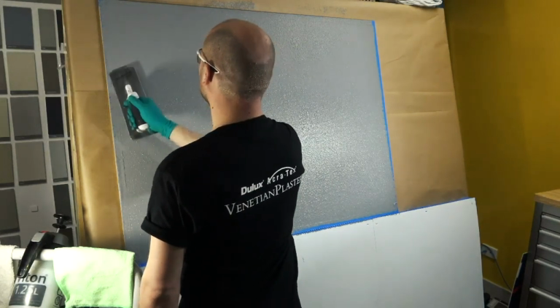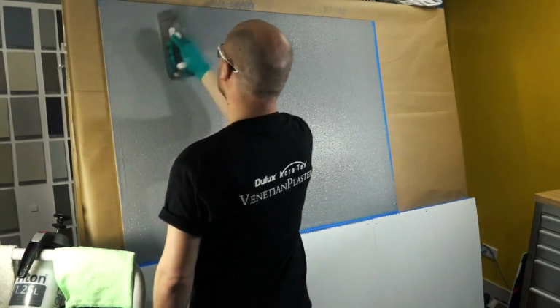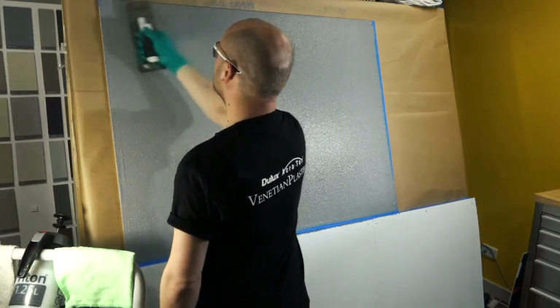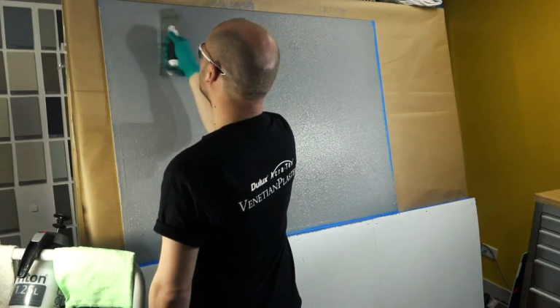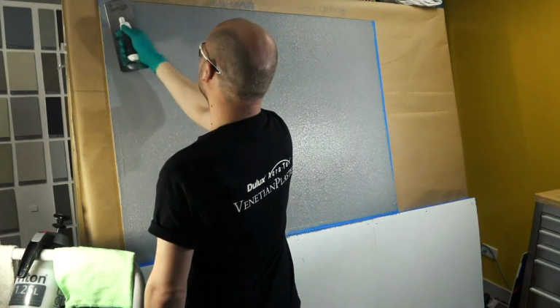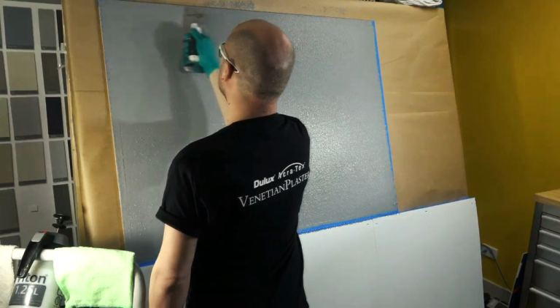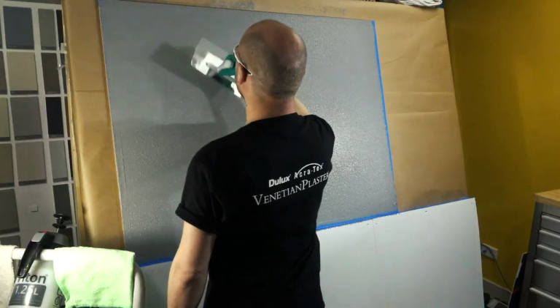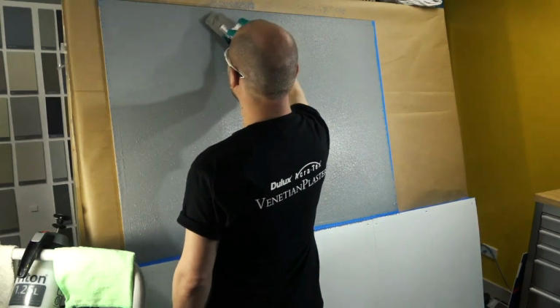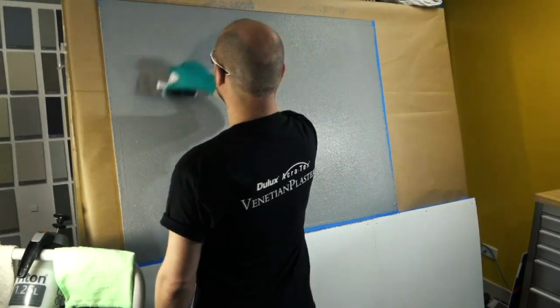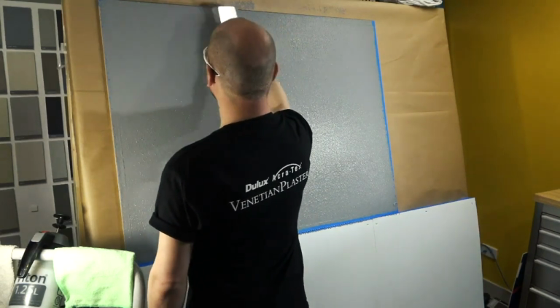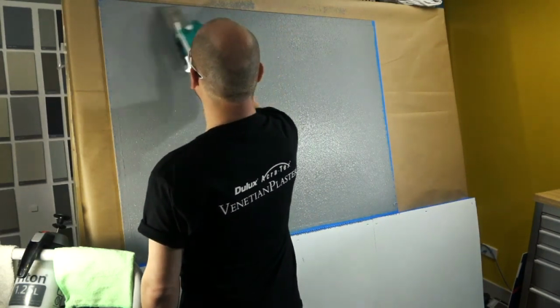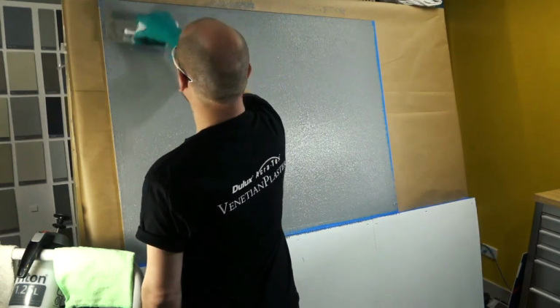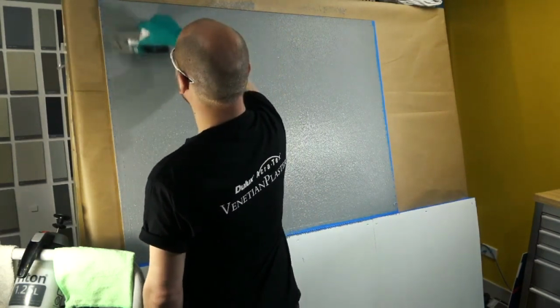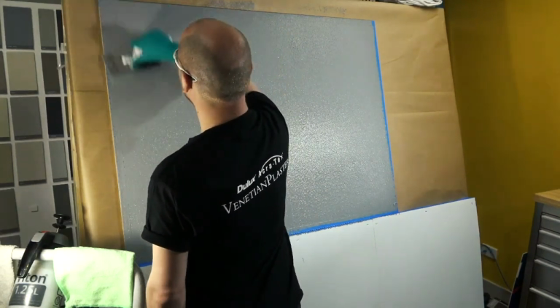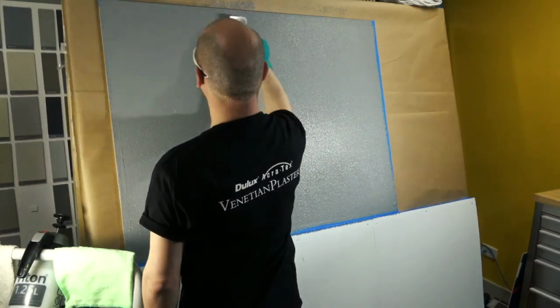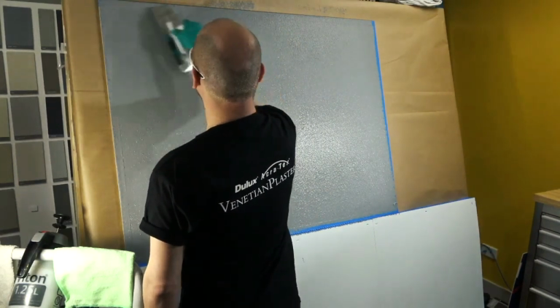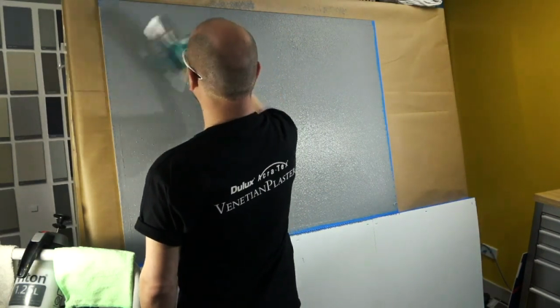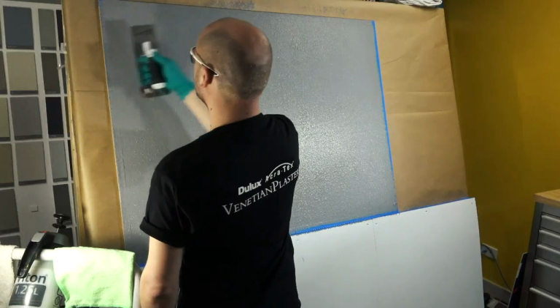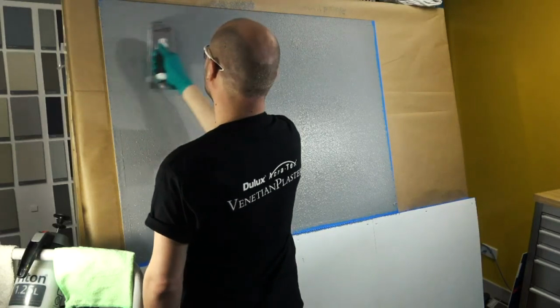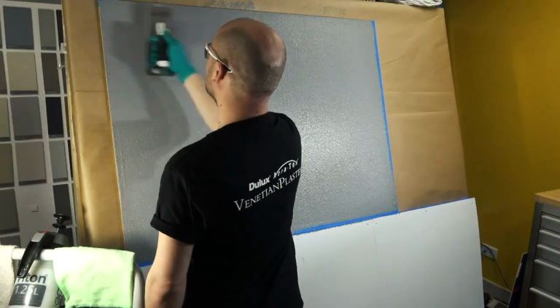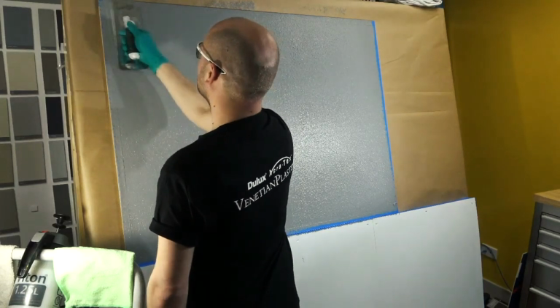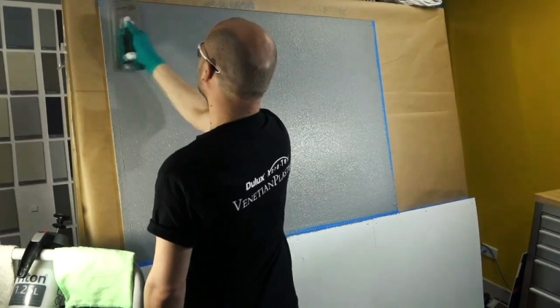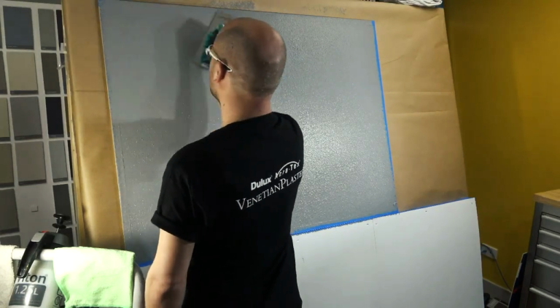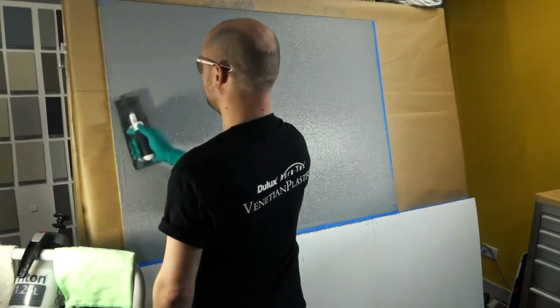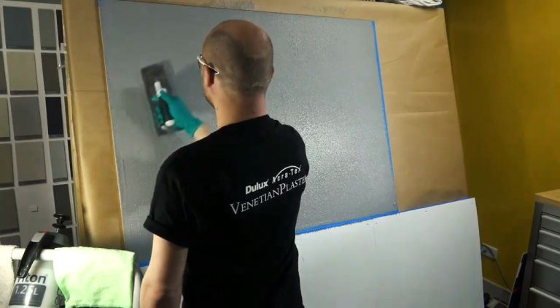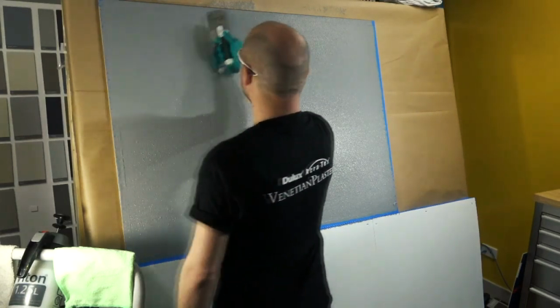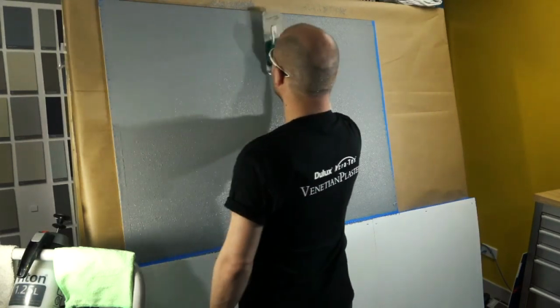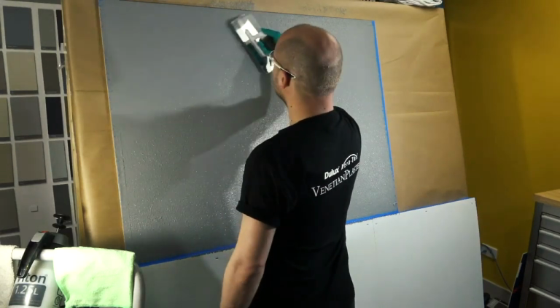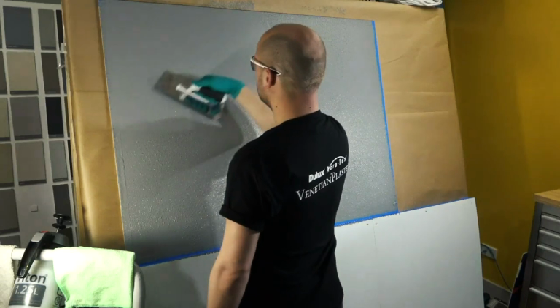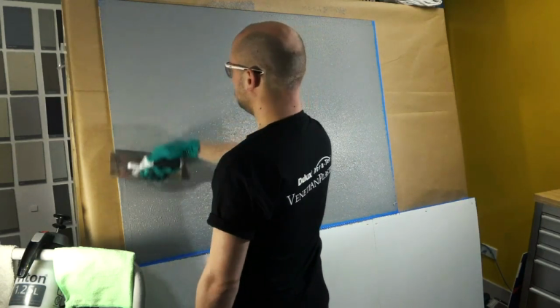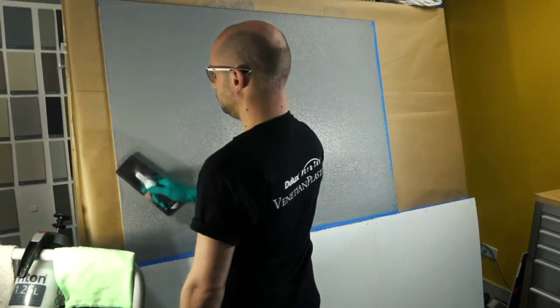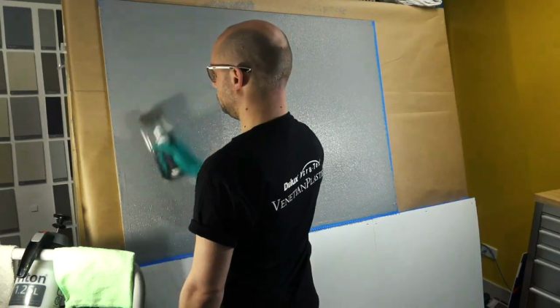After the first coat of material has been applied to the substrate, it needs to be patterned before it is allowed to dry. The pattern which you impart to the coating on your first coat will go a long way to determining the overall look of your finished product.